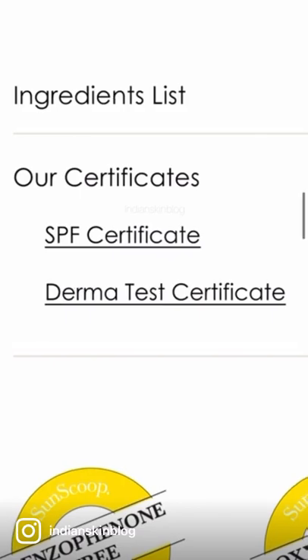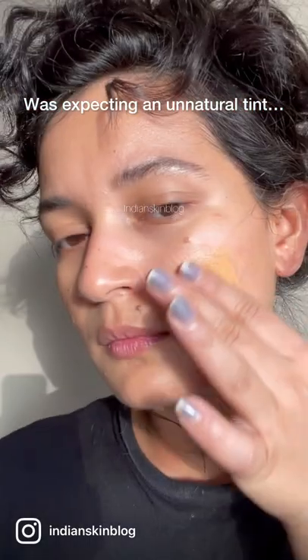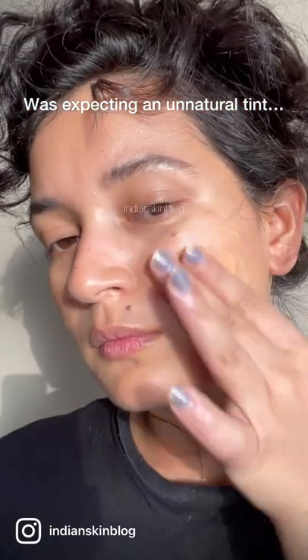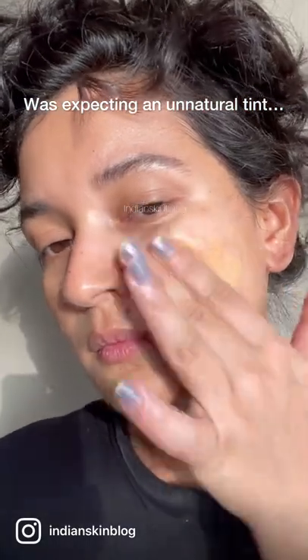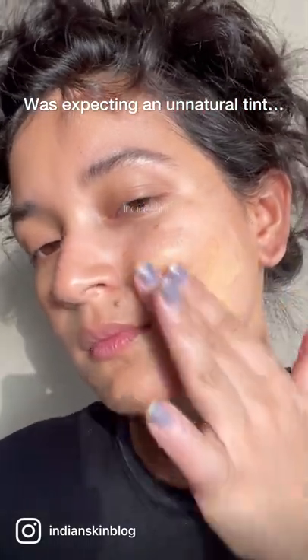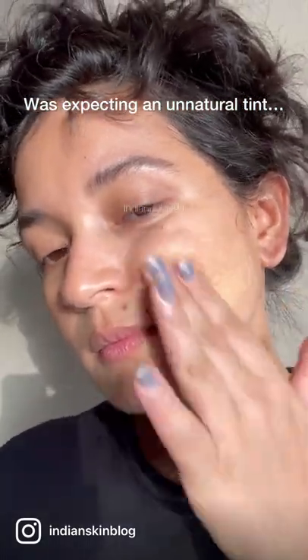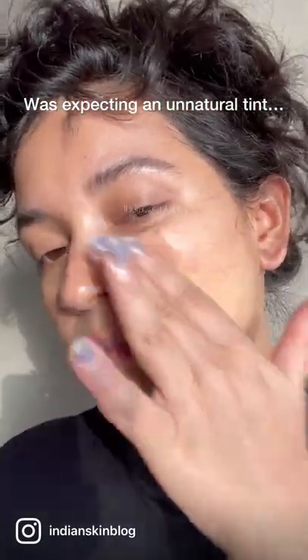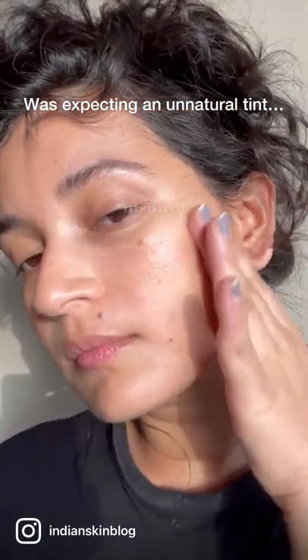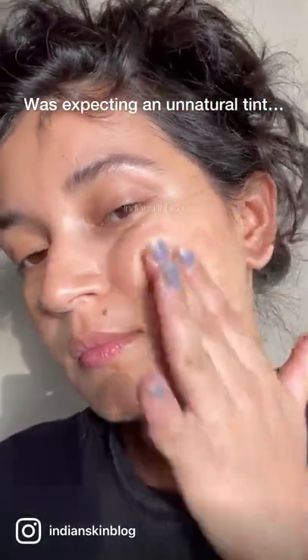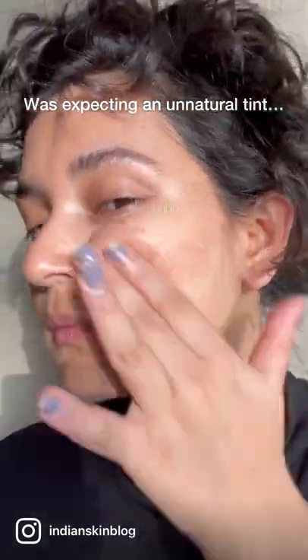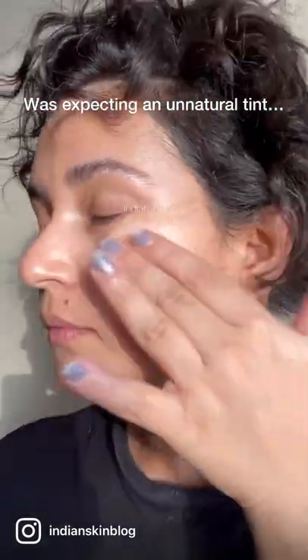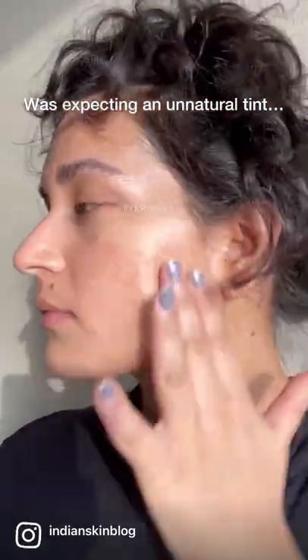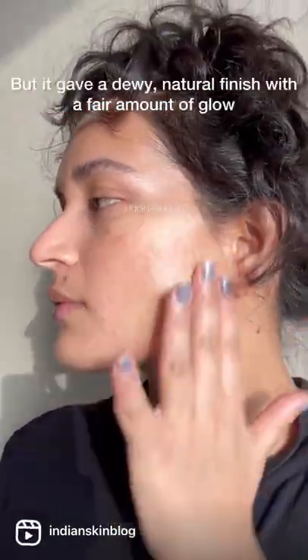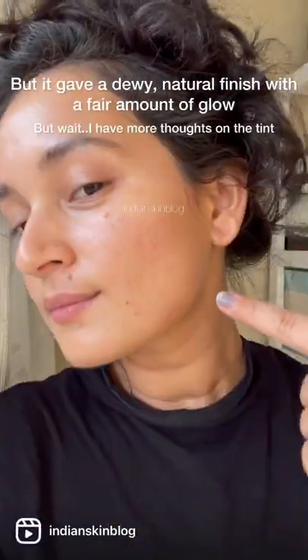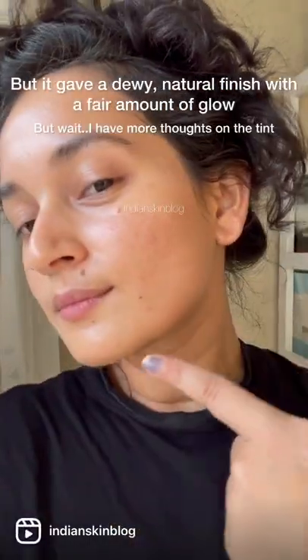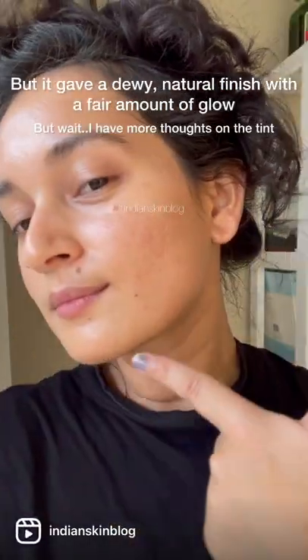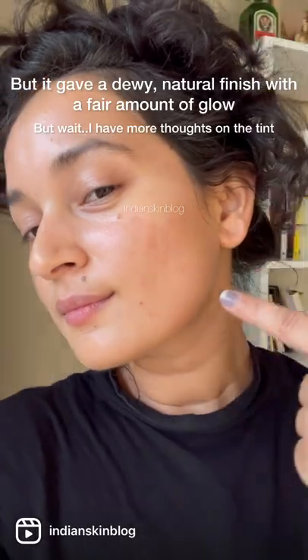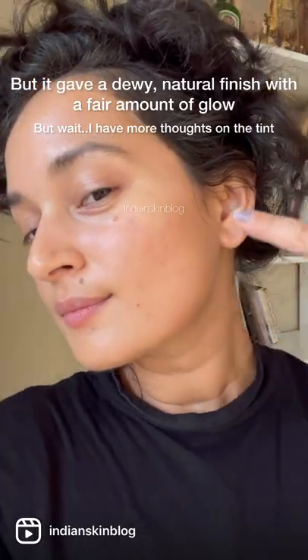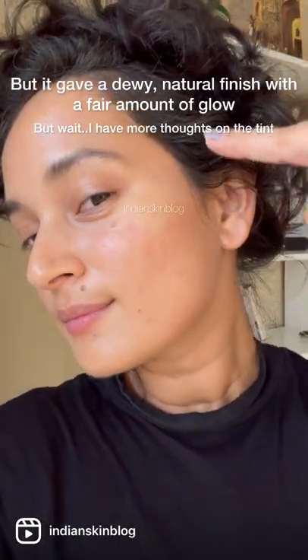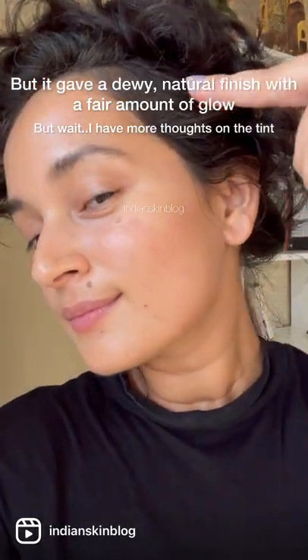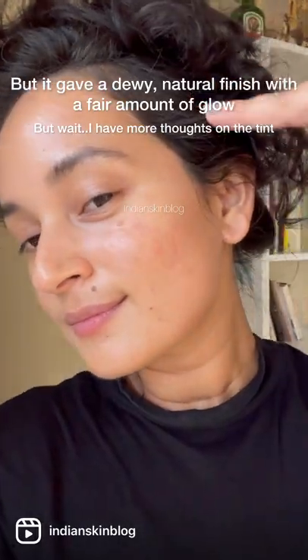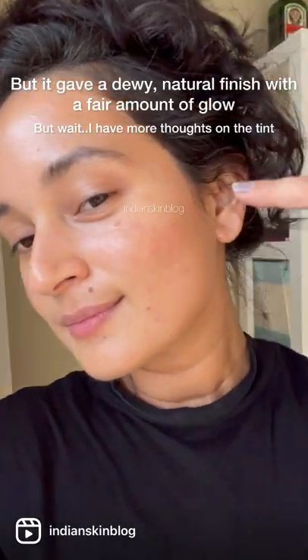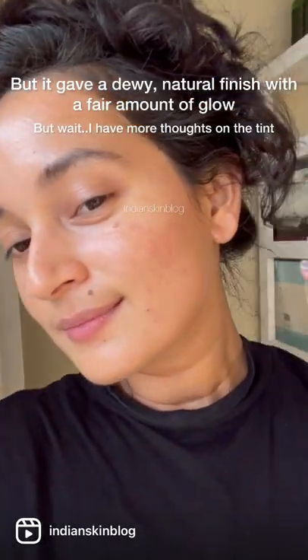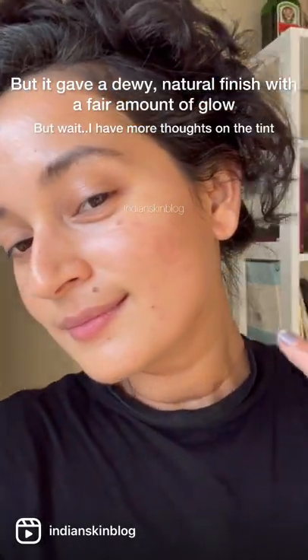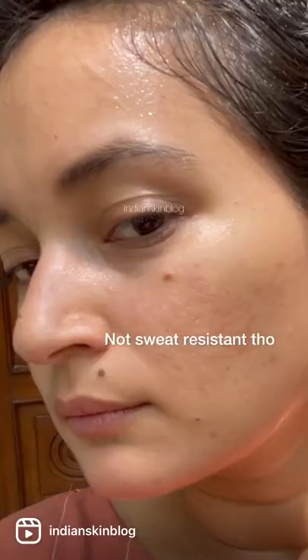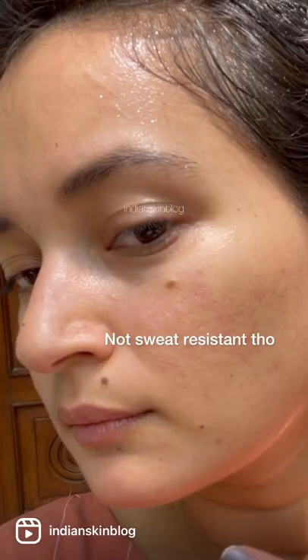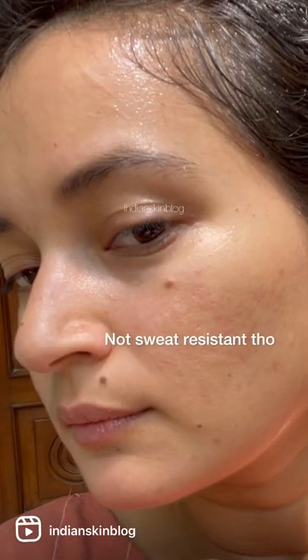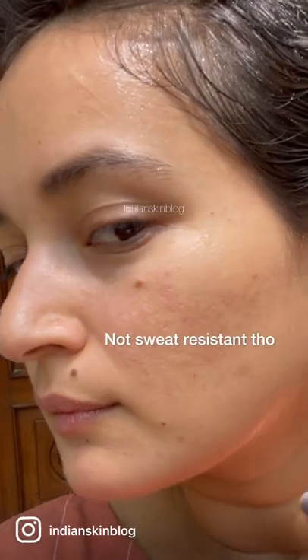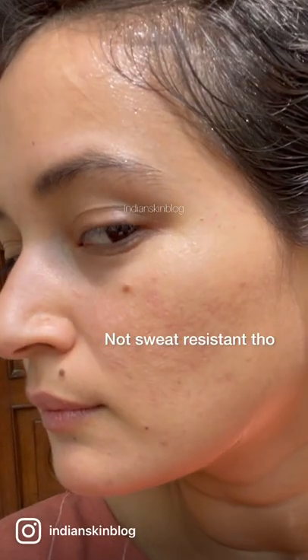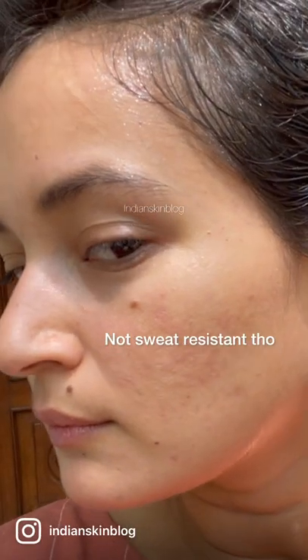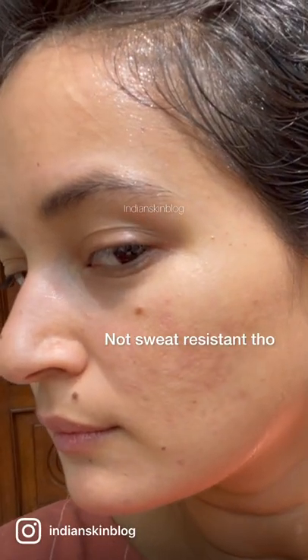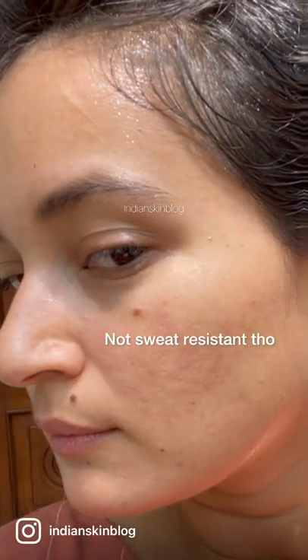I was actually expecting it to give a natural tint to my skin, but nope — the finish turned out quite dewy with a pretty evident glow as well. However, it does get sweated out easily, as you can see here.